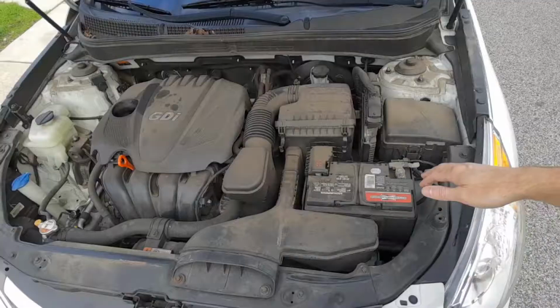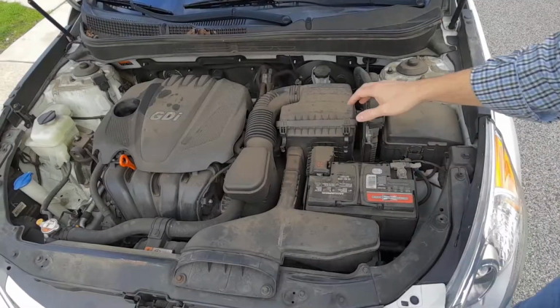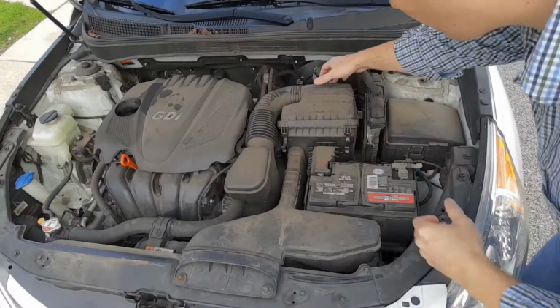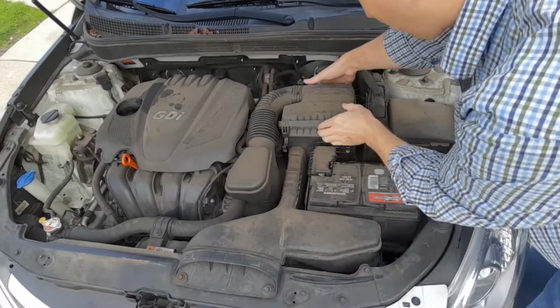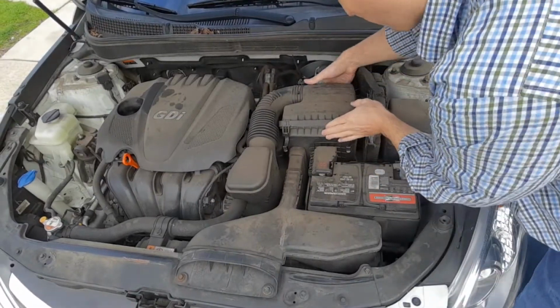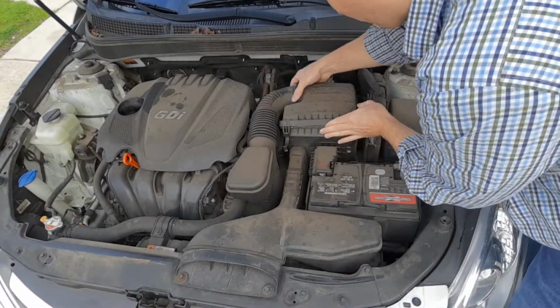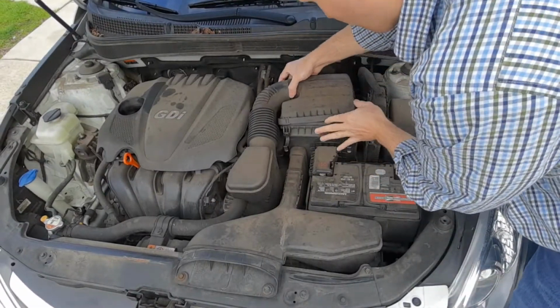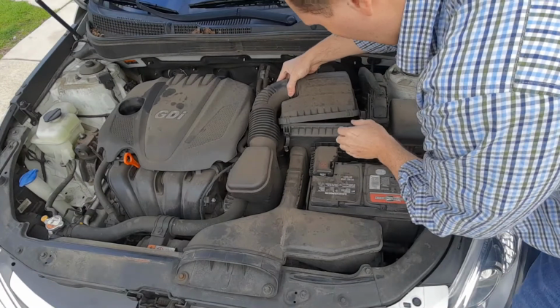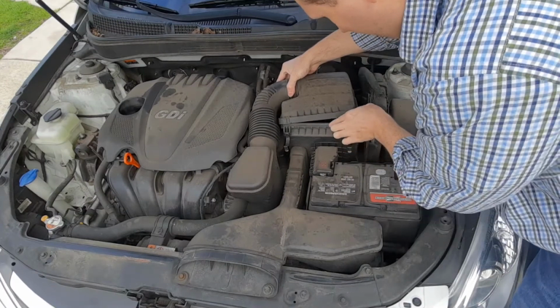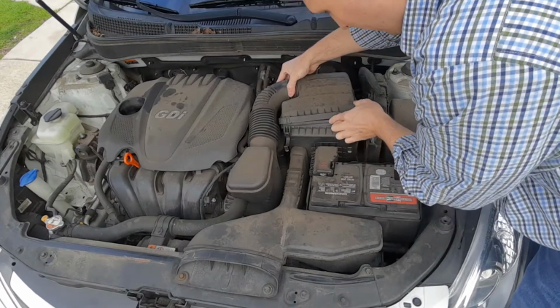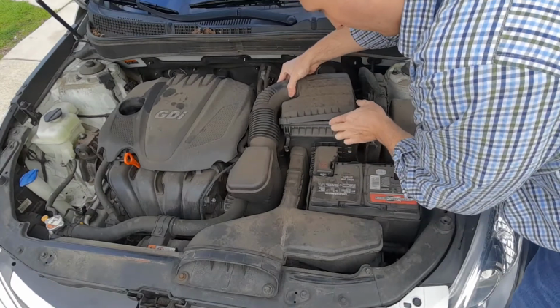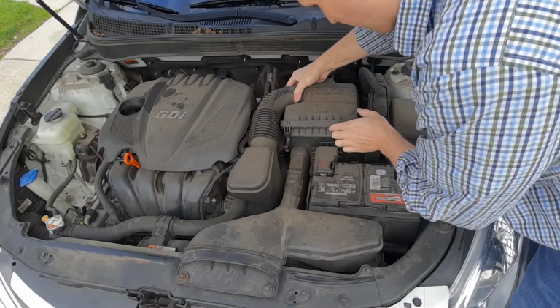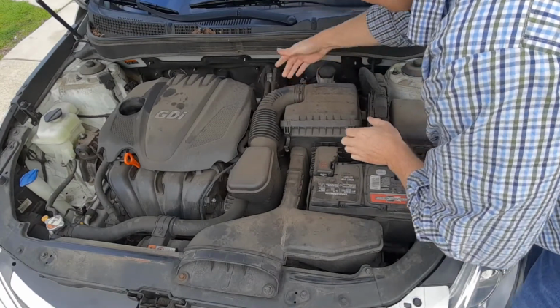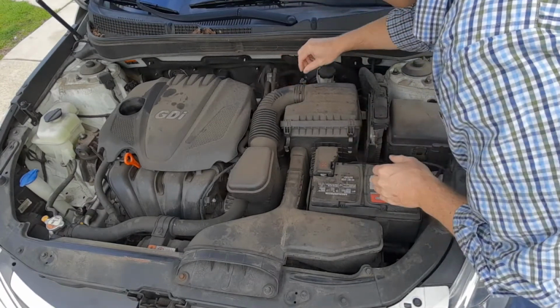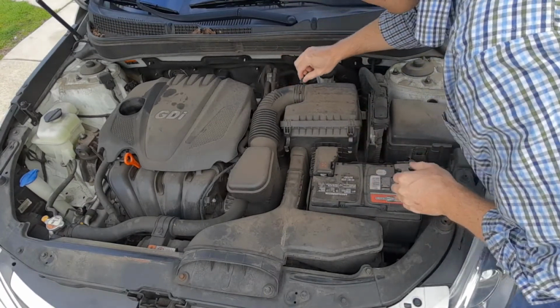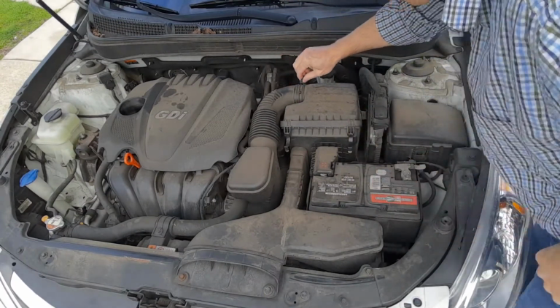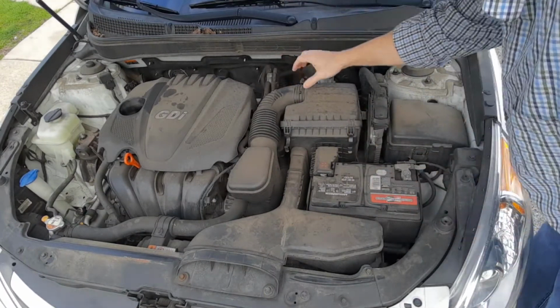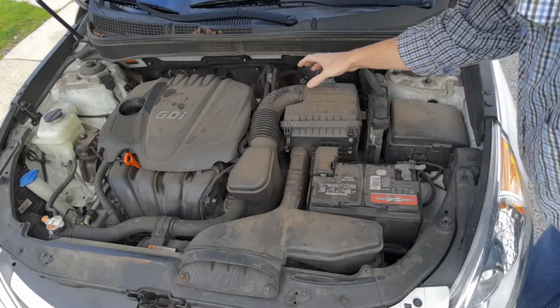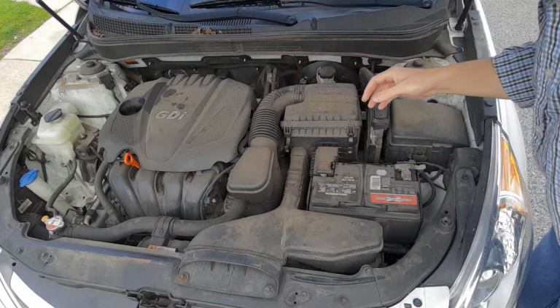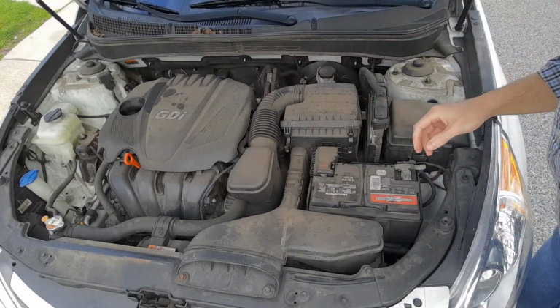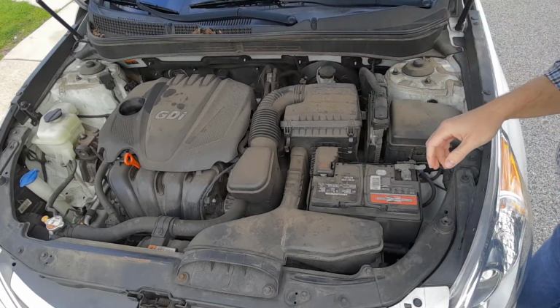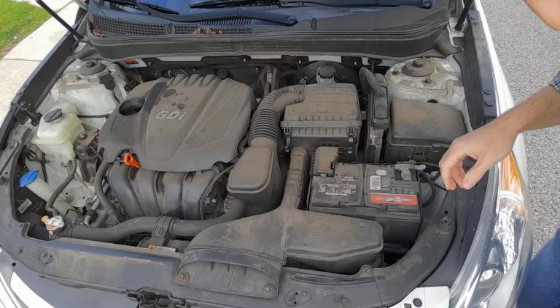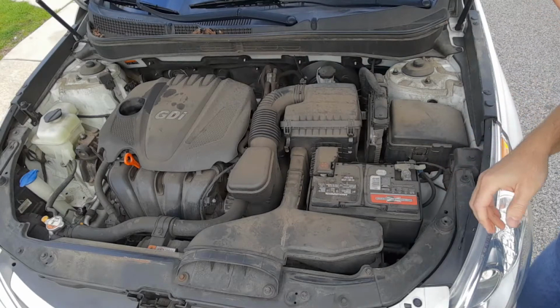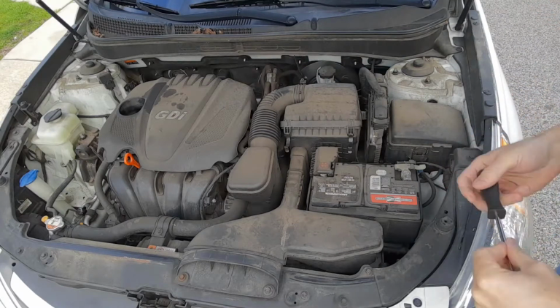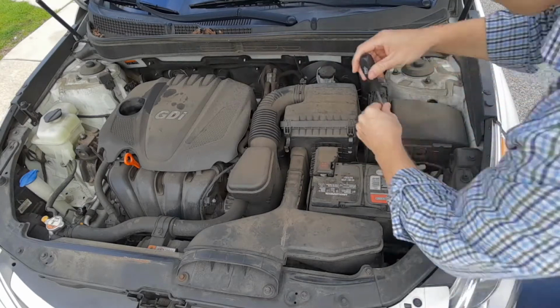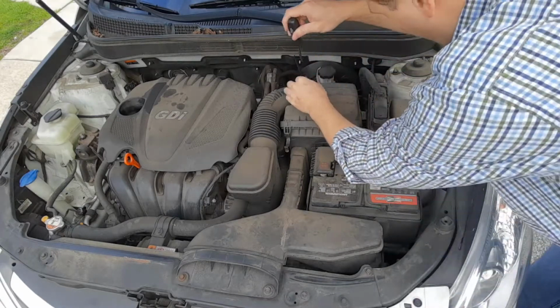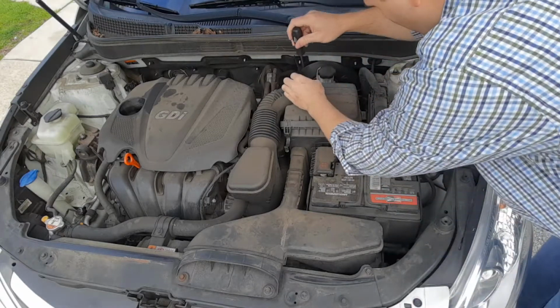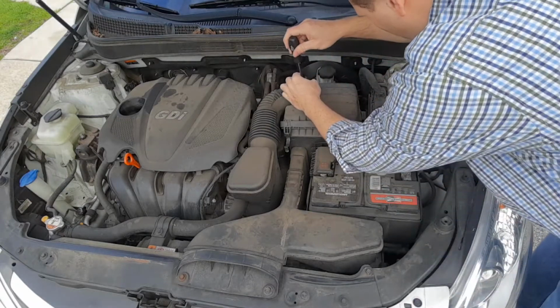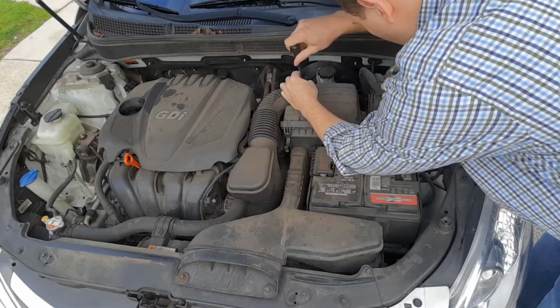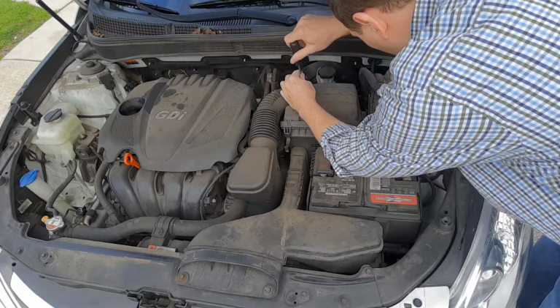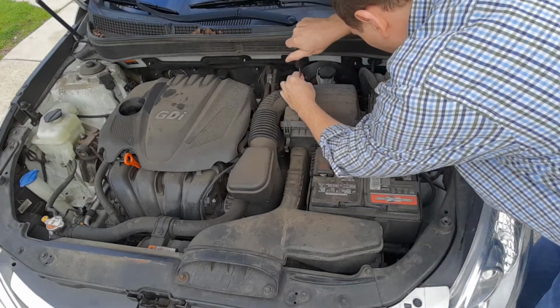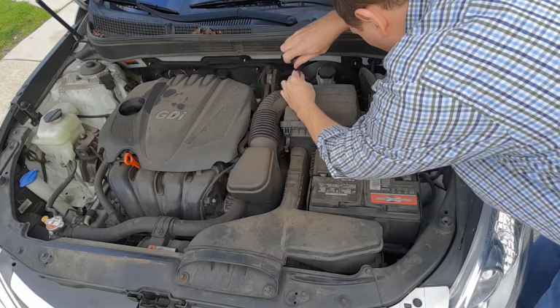Now if you wanted to, you could try to force this open and try to get the filter out. You can also loosen this up to give yourself a little bit more room. So if you have a screwdriver, you can loosen that up a little bit.